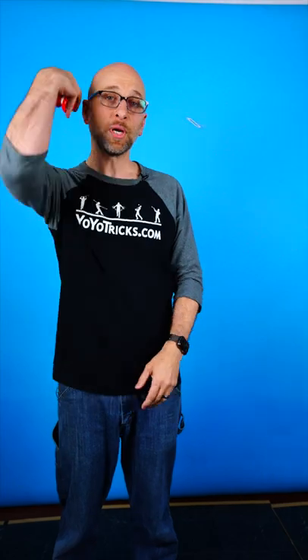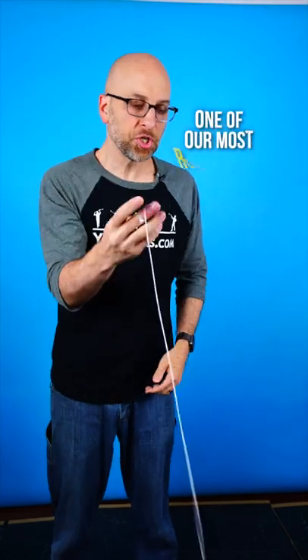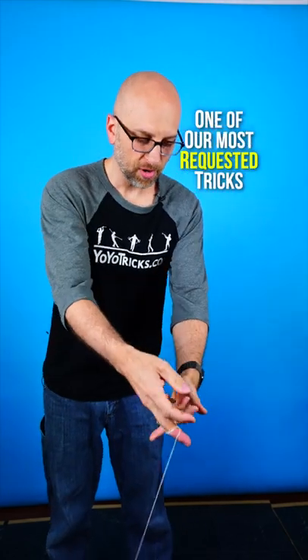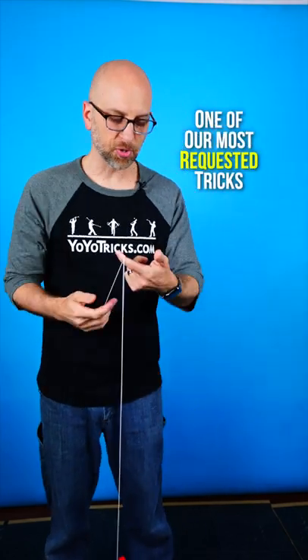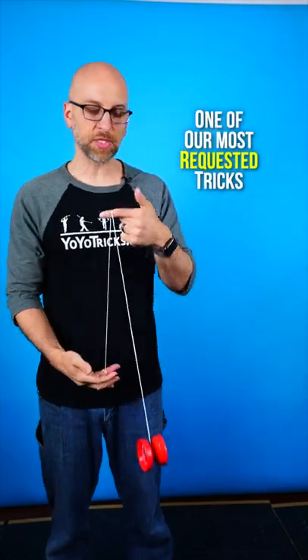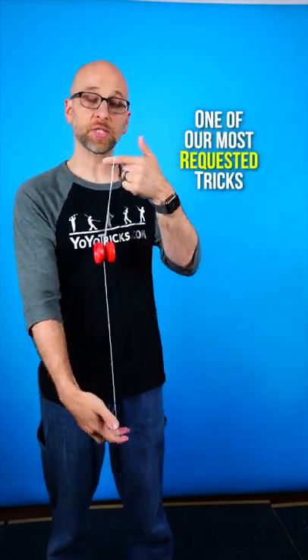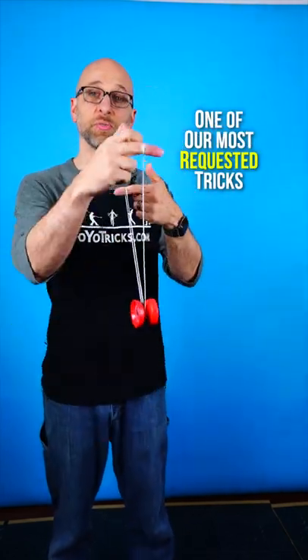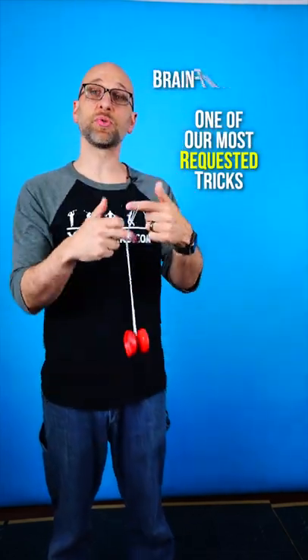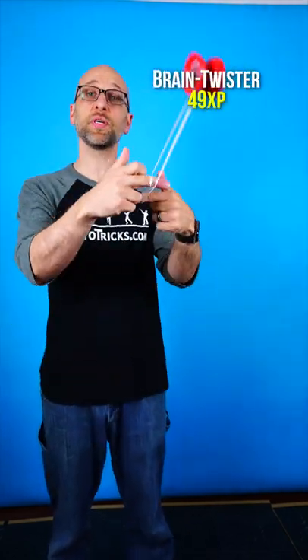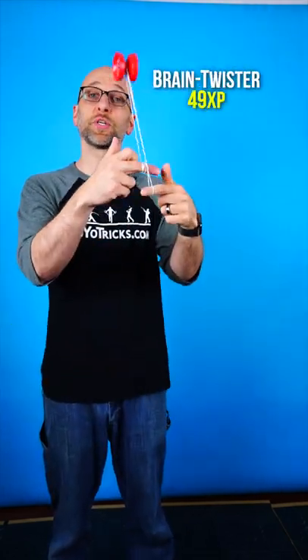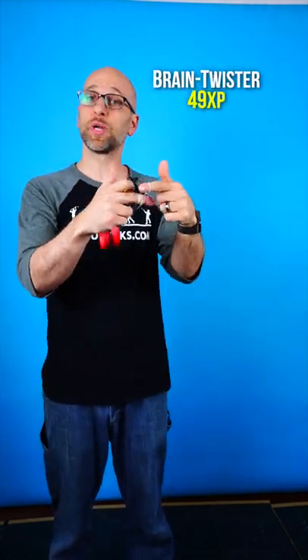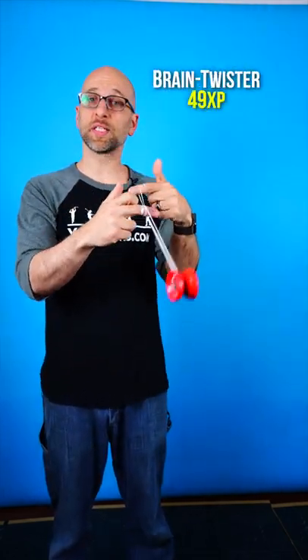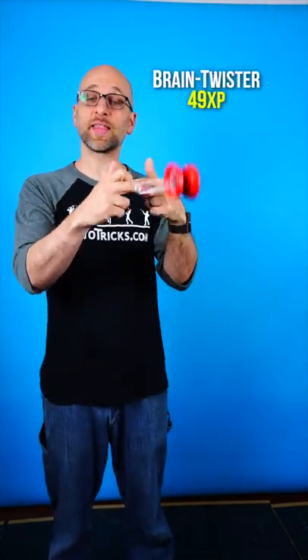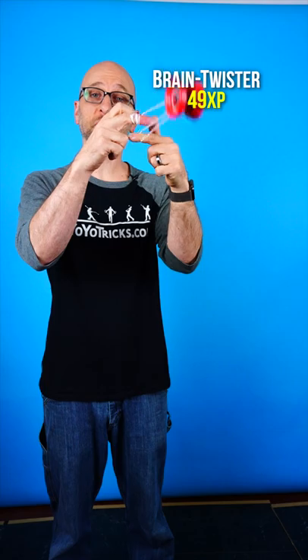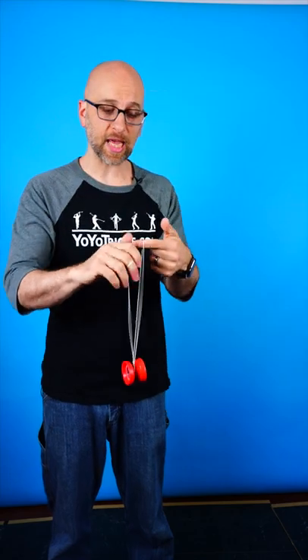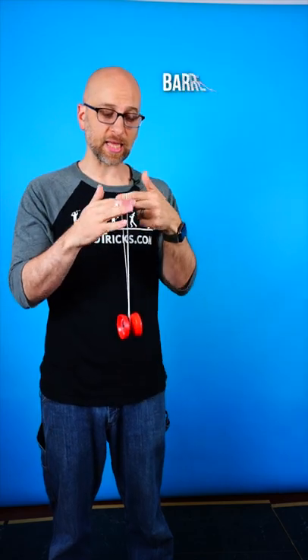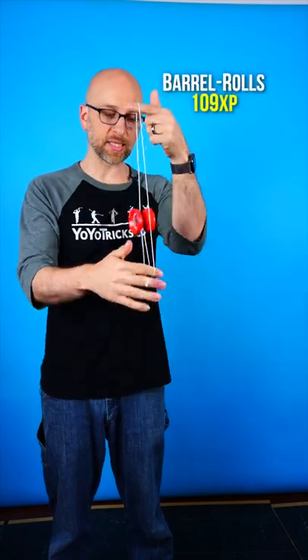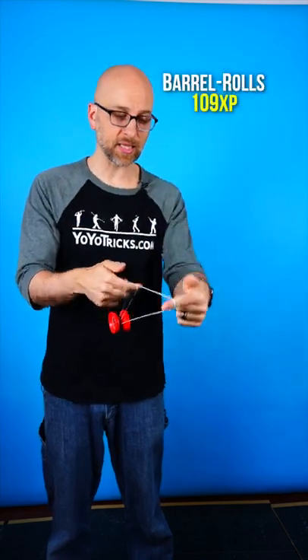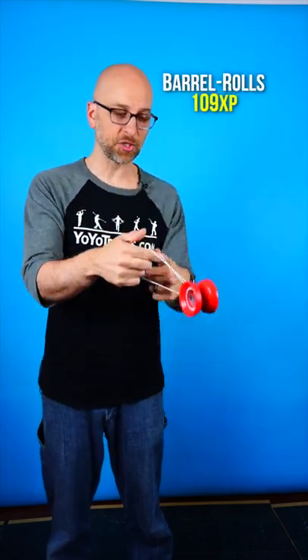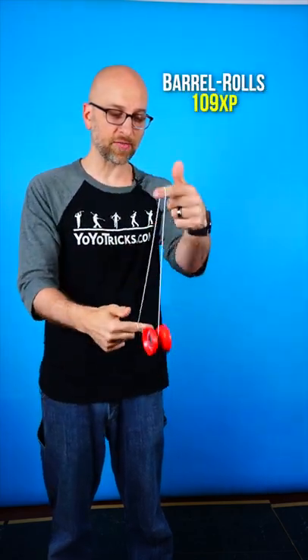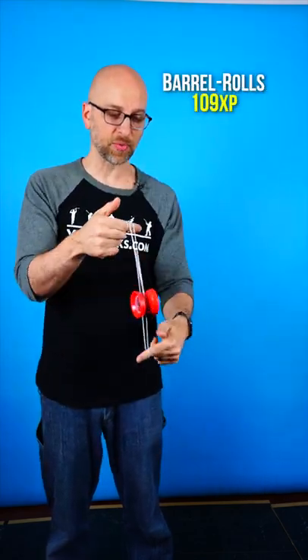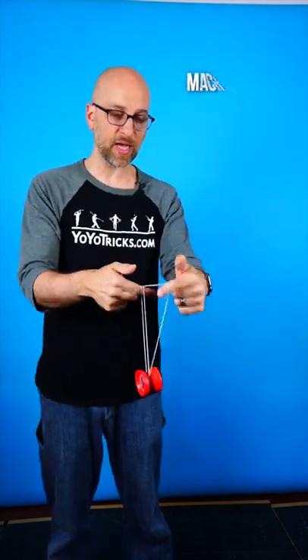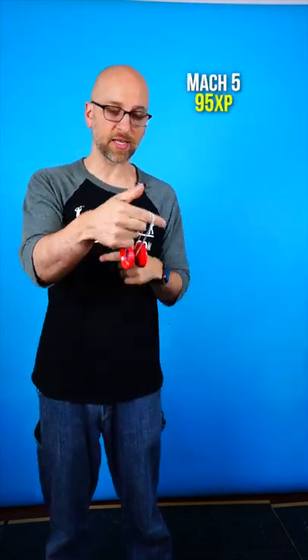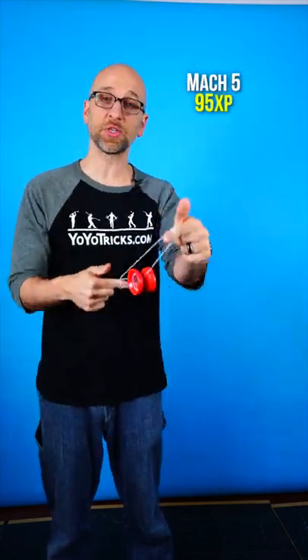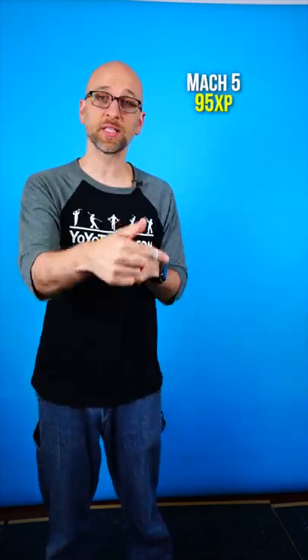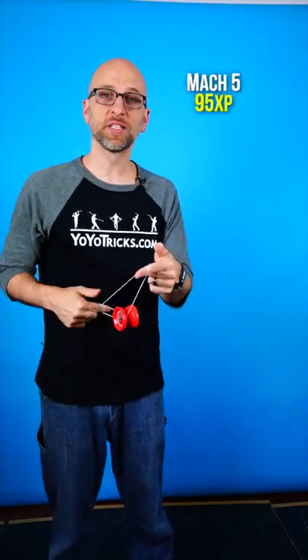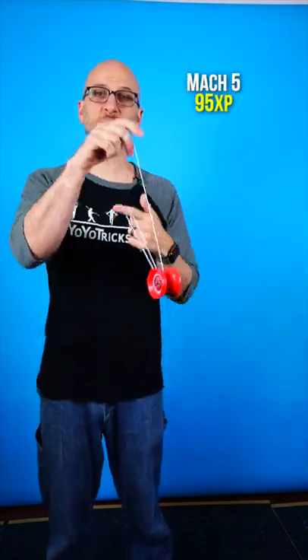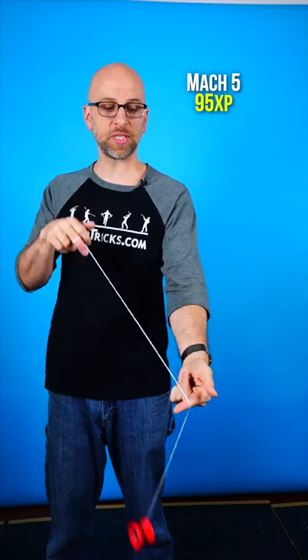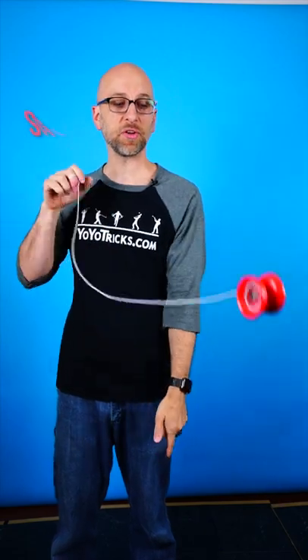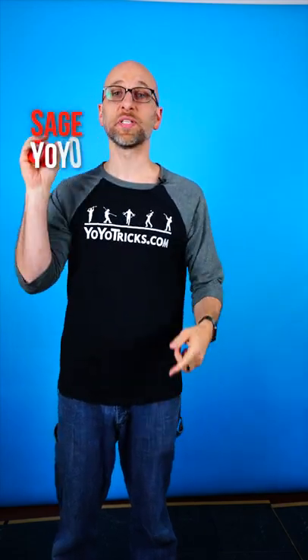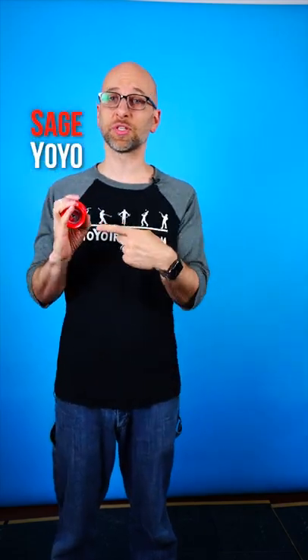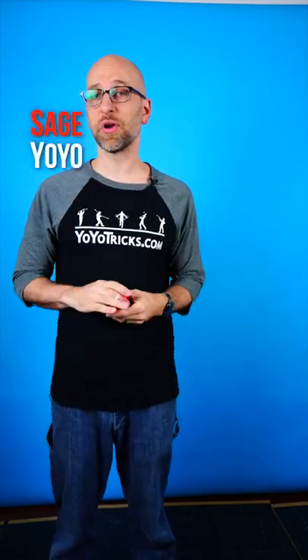I'm going to teach you one of our most requested tricks, which is the Brain Twister. It's a great trick because it's not that difficult and it leads nicely into a lot of other really fun and exciting tricks. Let's learn that trick together with this Sage Starter Yoyo.